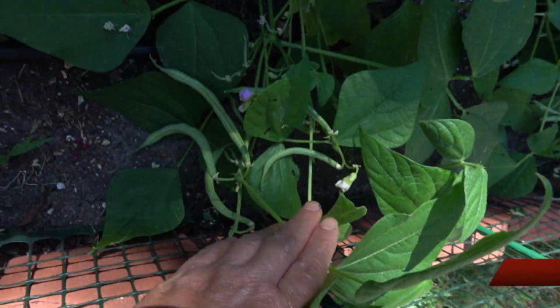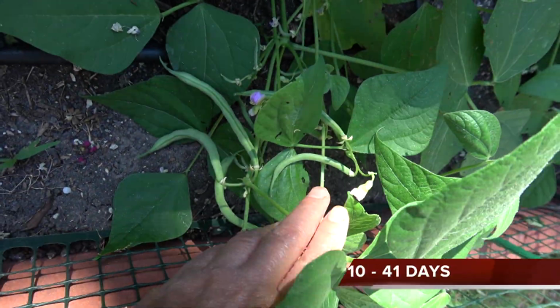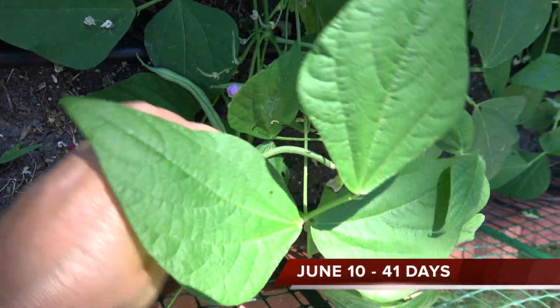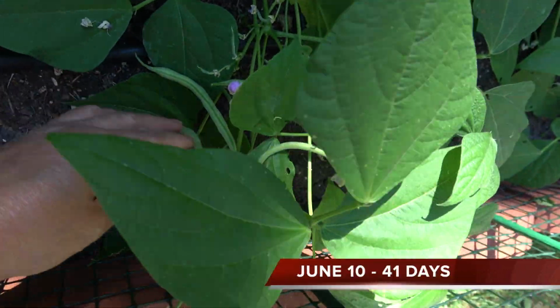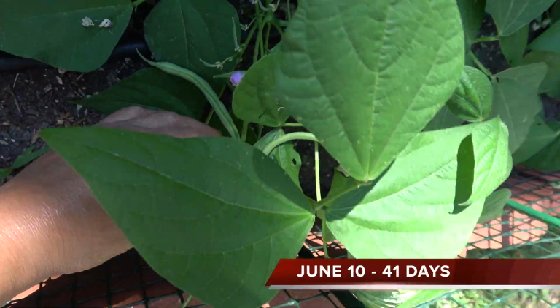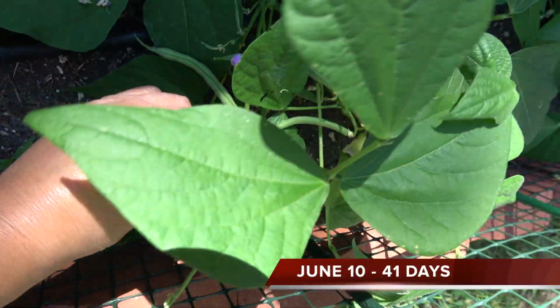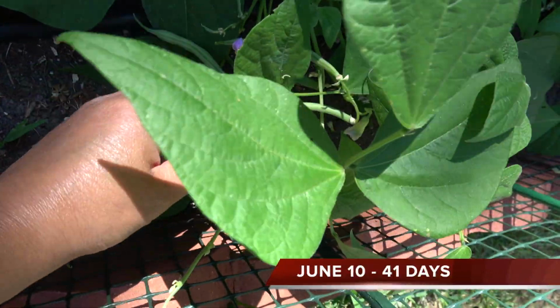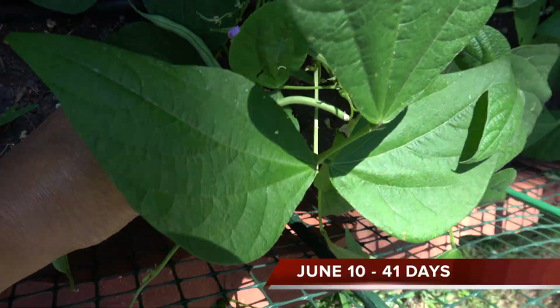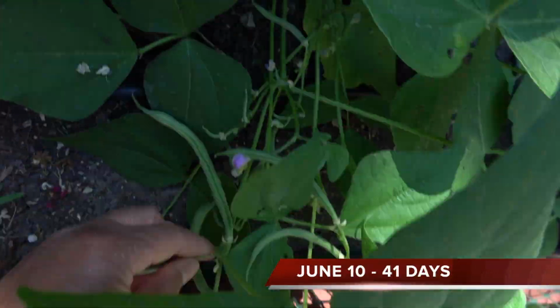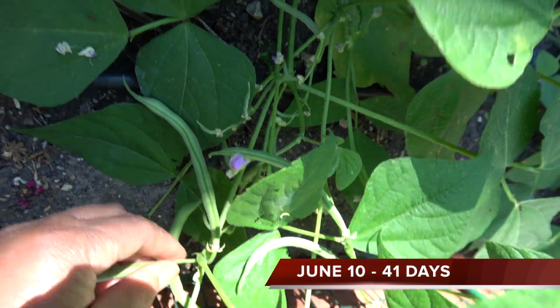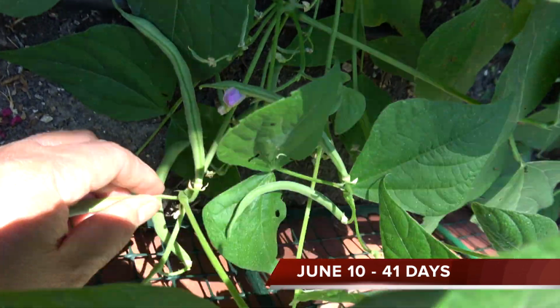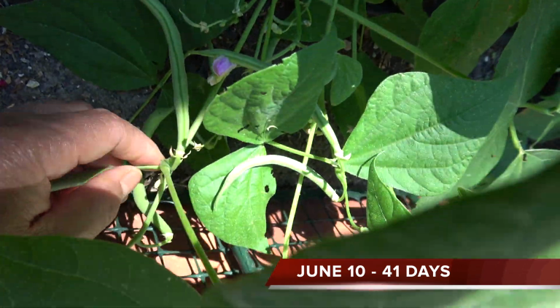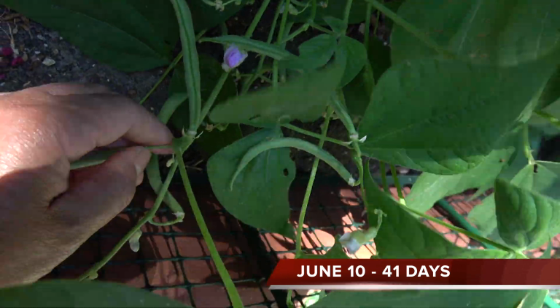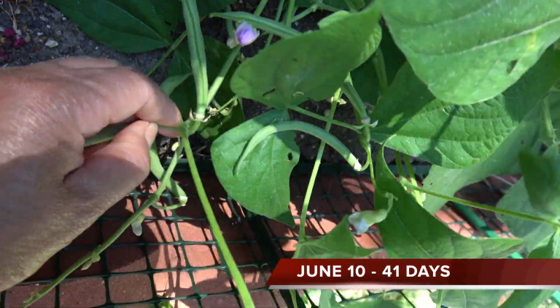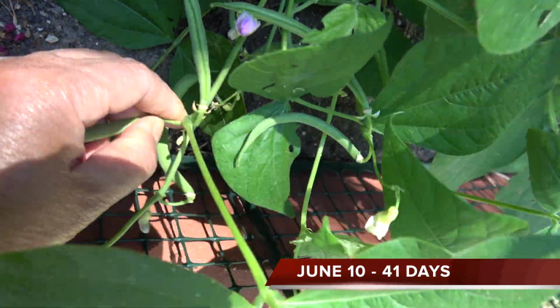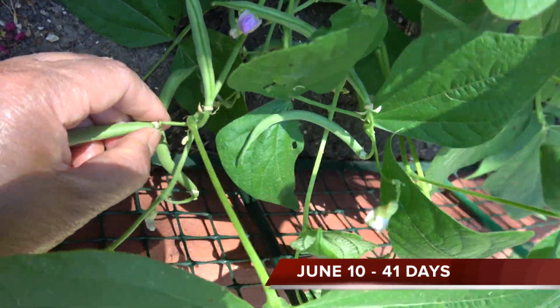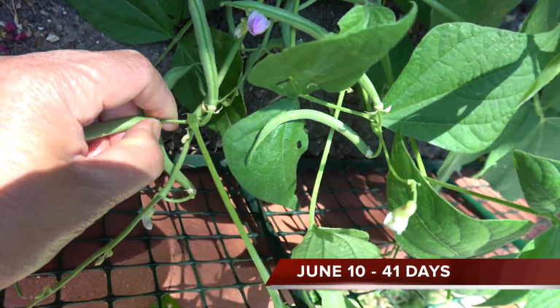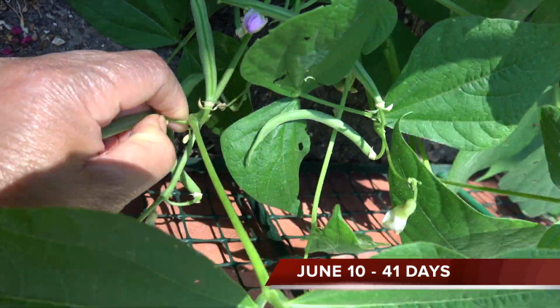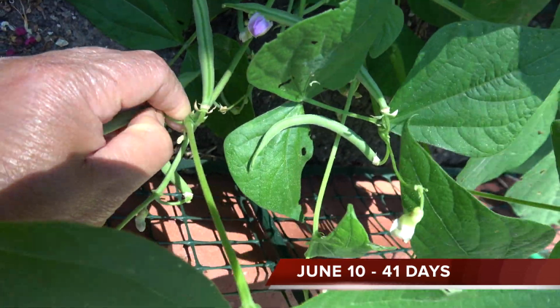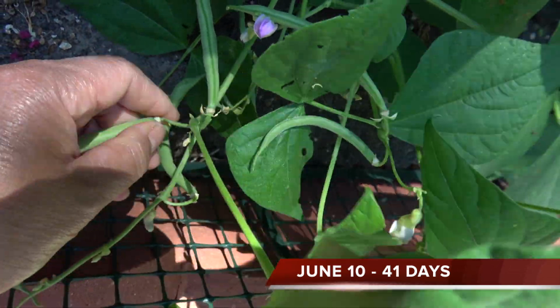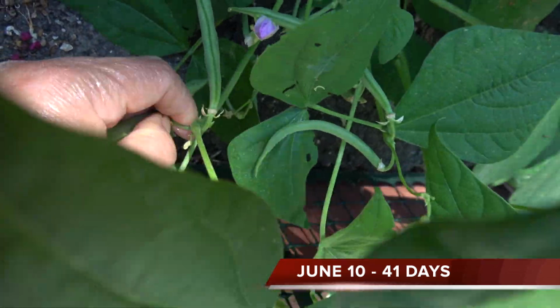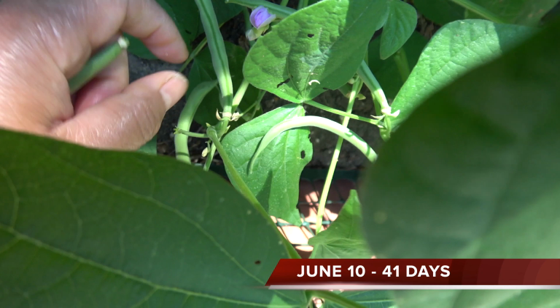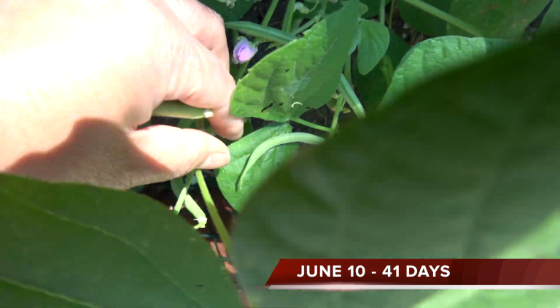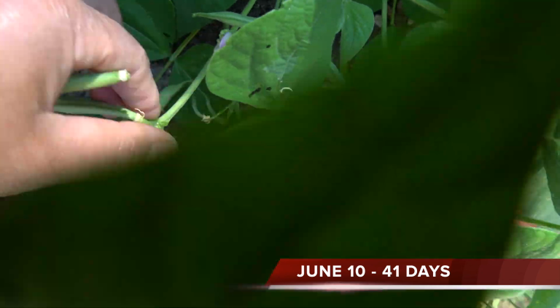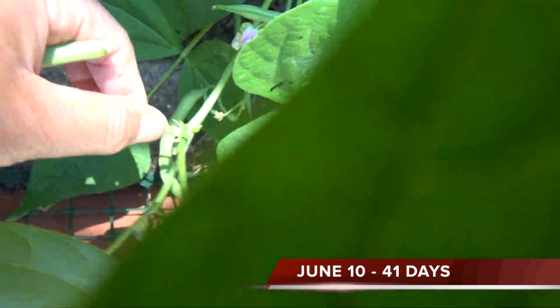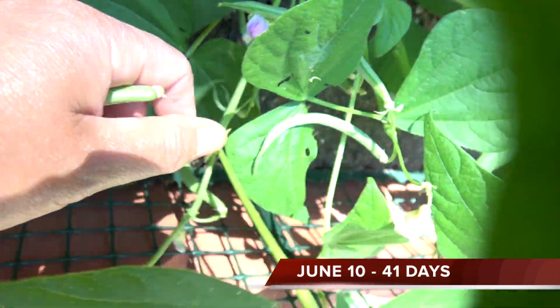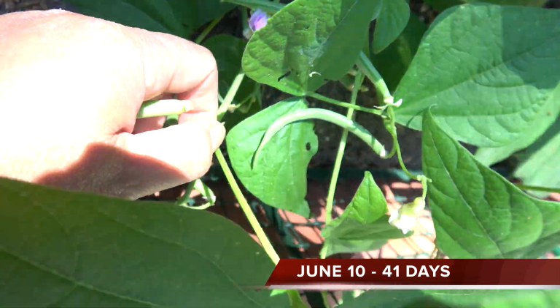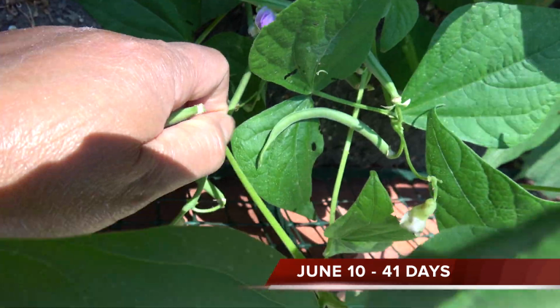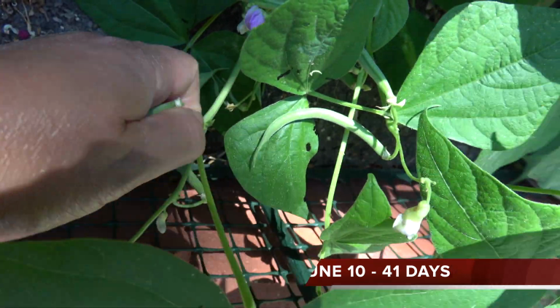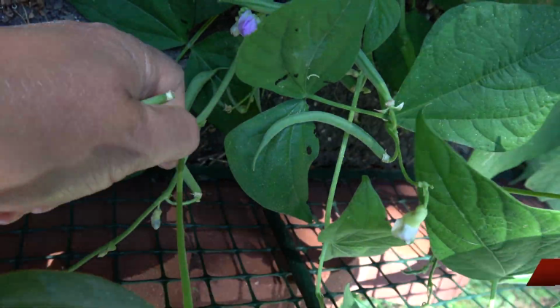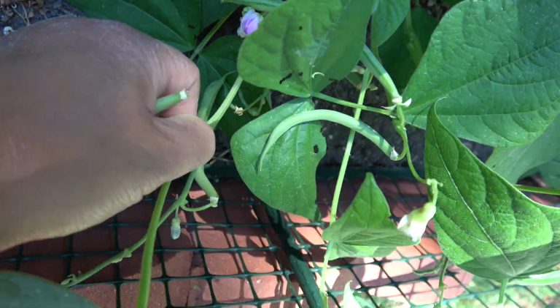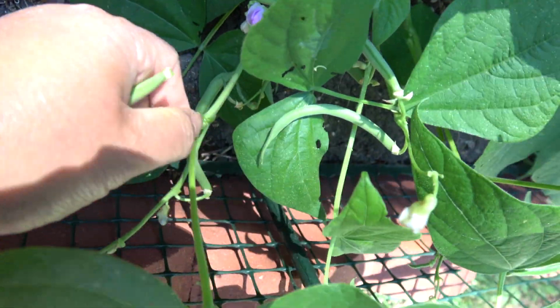41 days from the time I planted, I harvested the first fruit. Compared to other kinds of vegetables, this was the shortest time I waited to harvest.